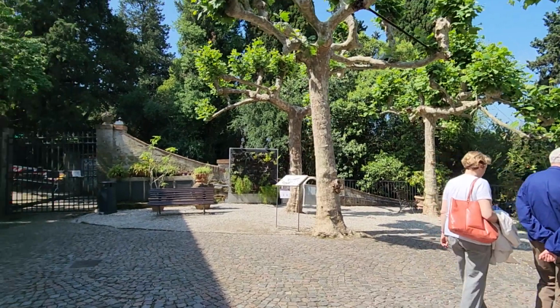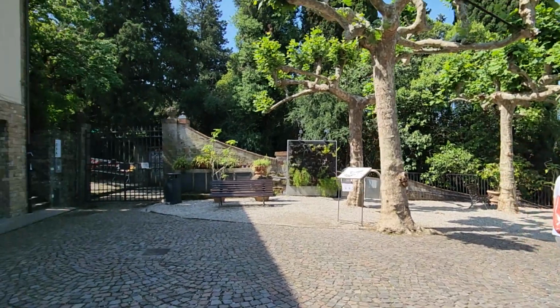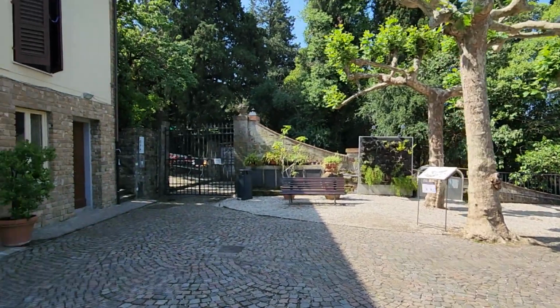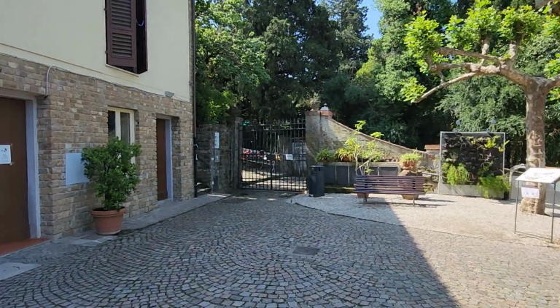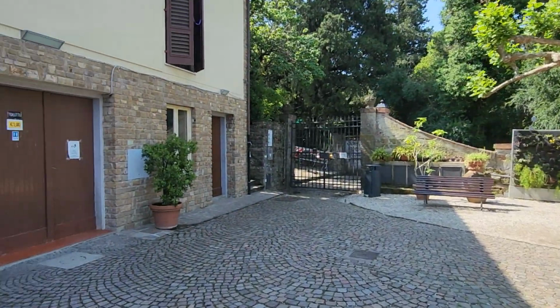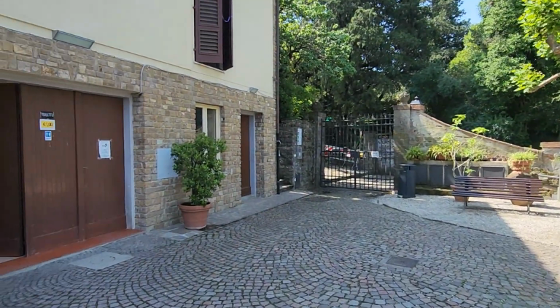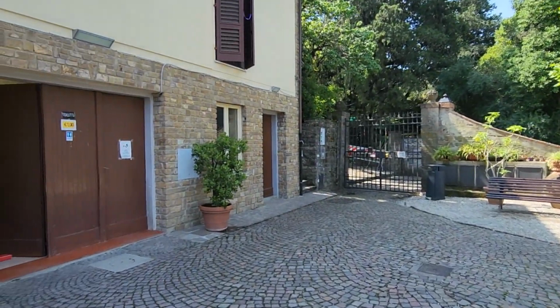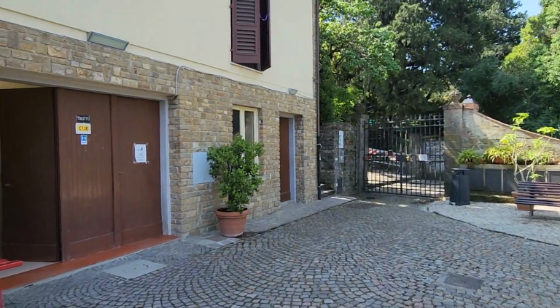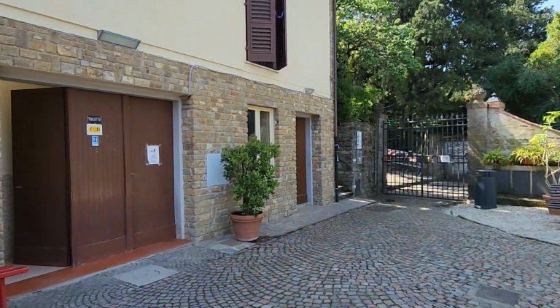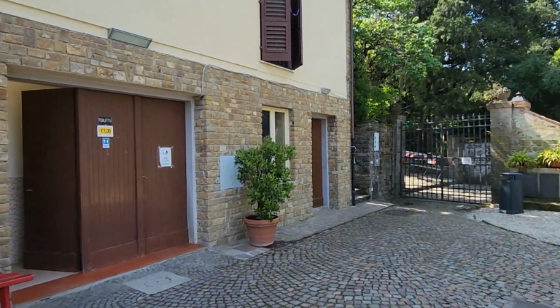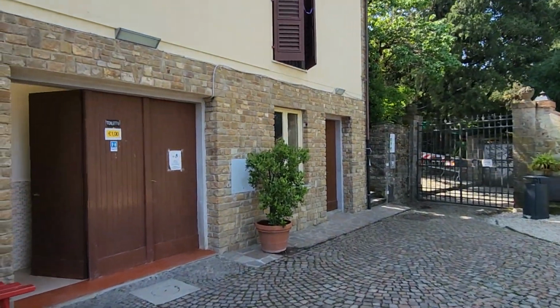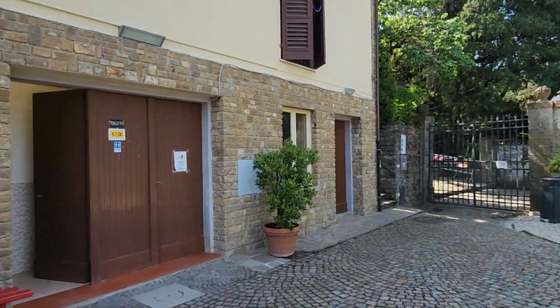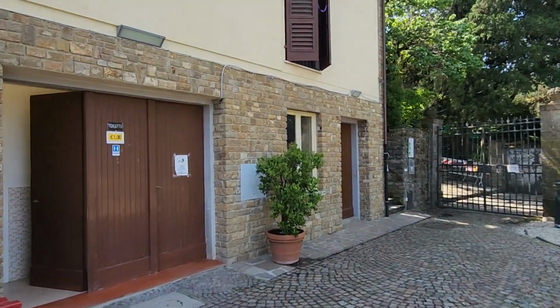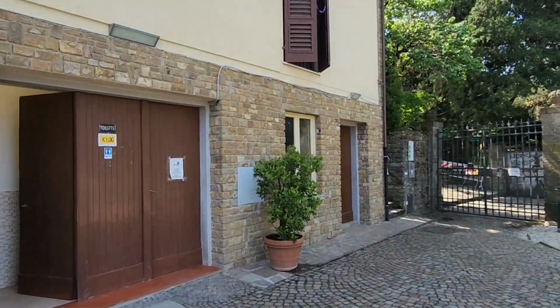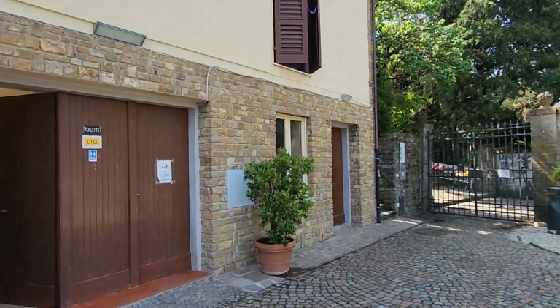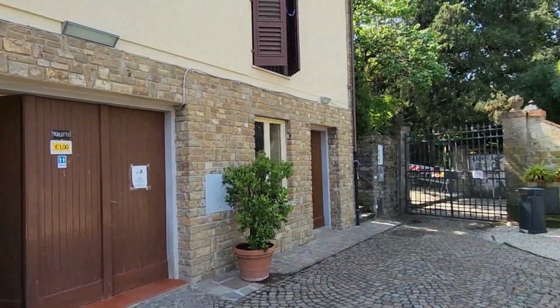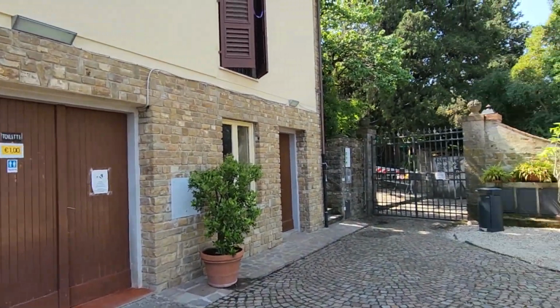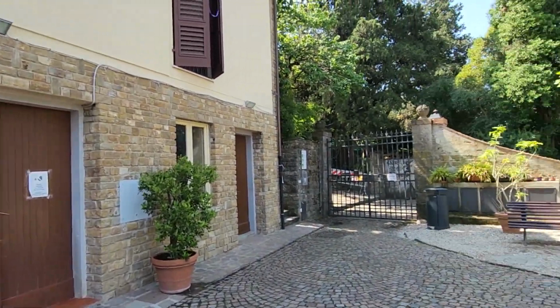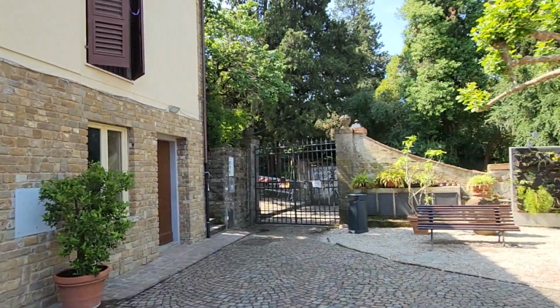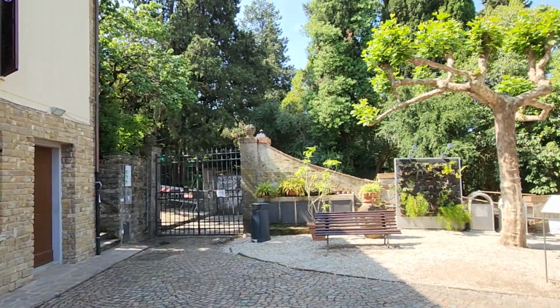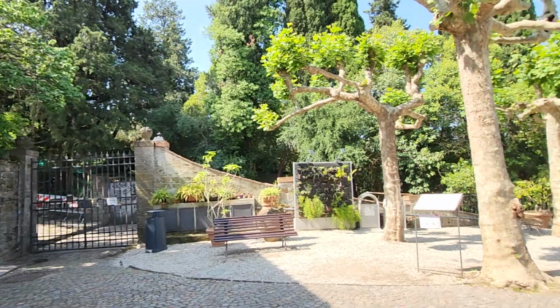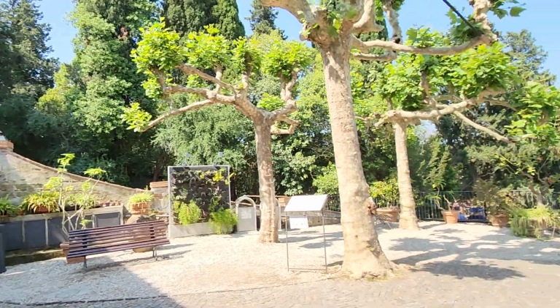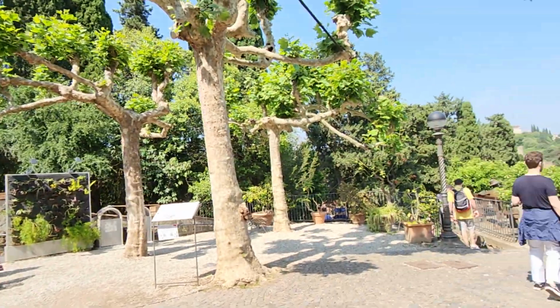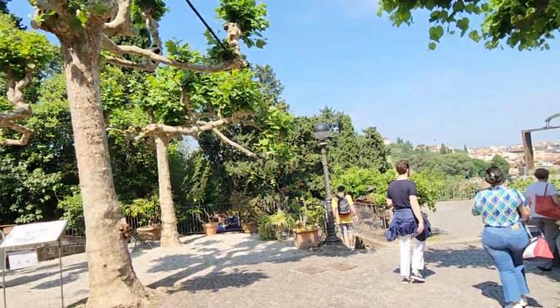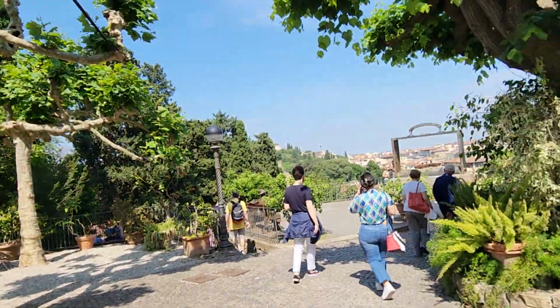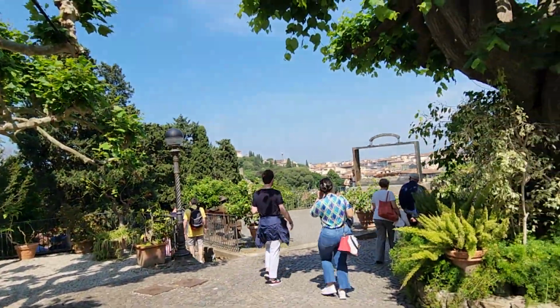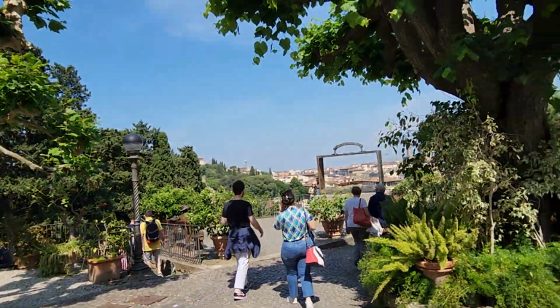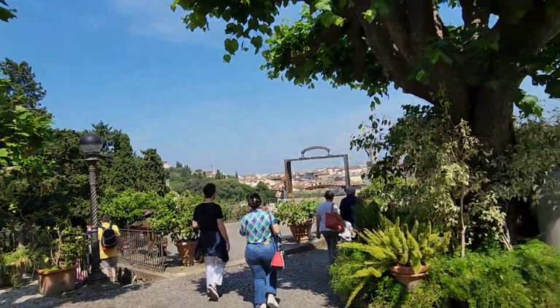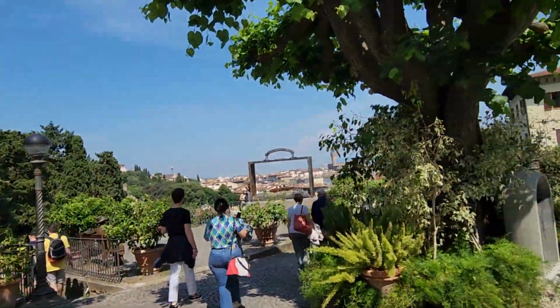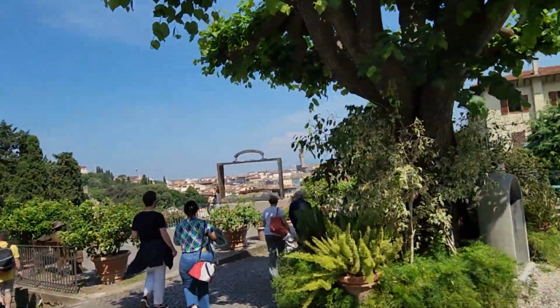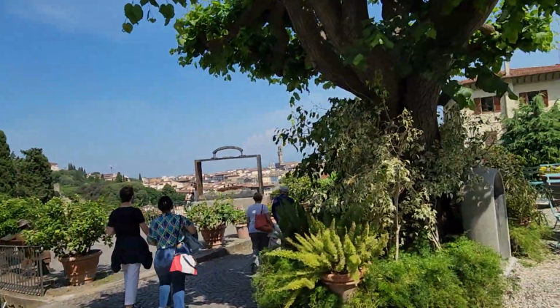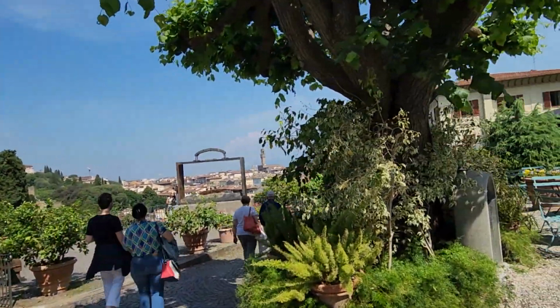This is something that's quite normal in Italy — you pay to use the toilet. So always have Euros with you.